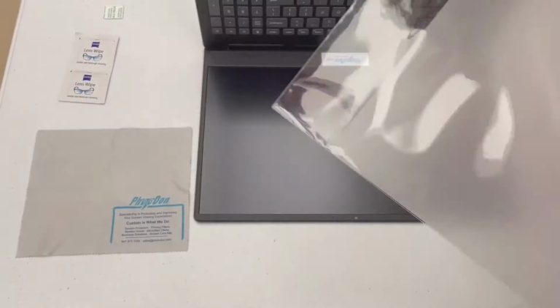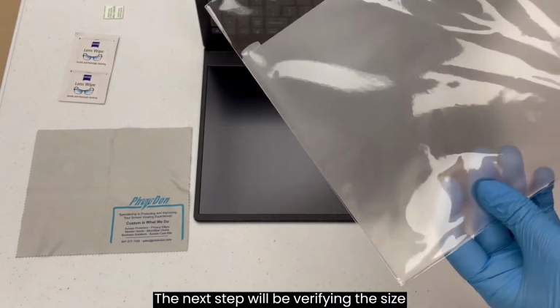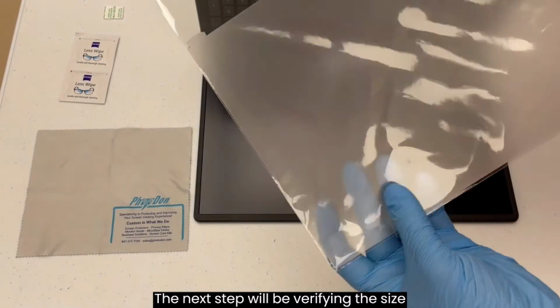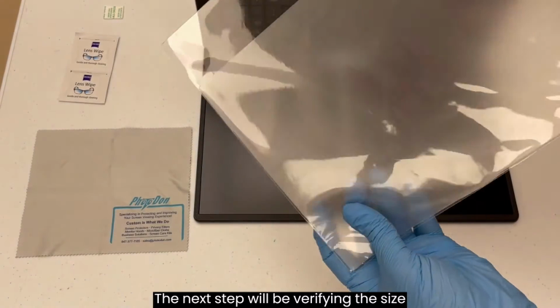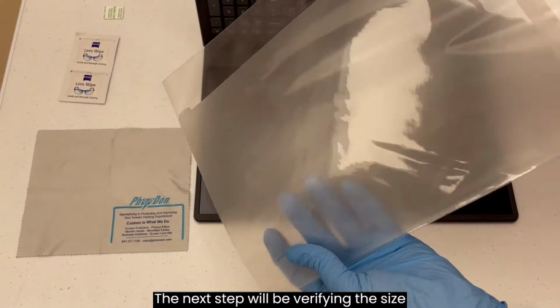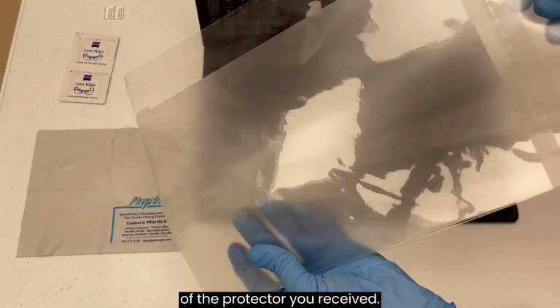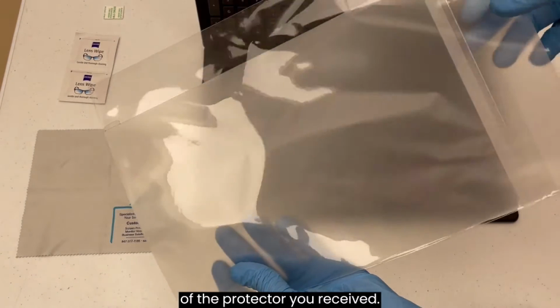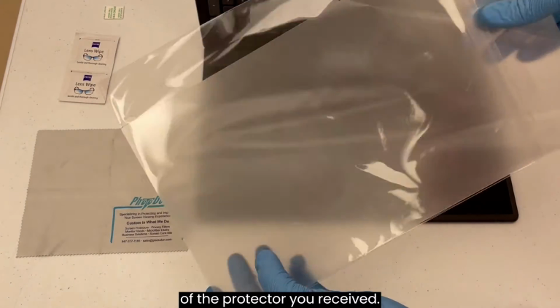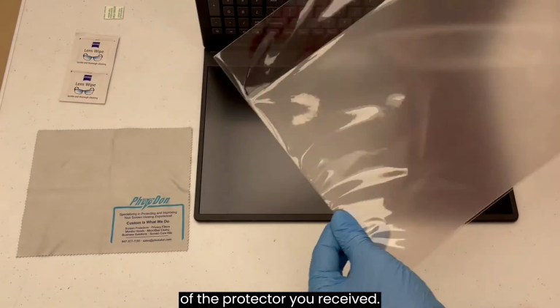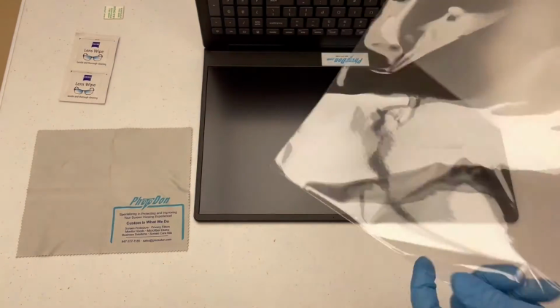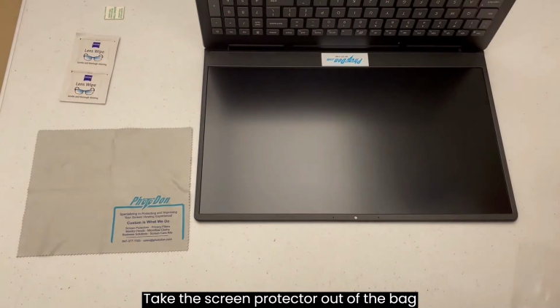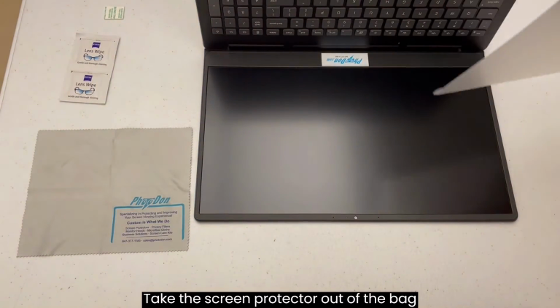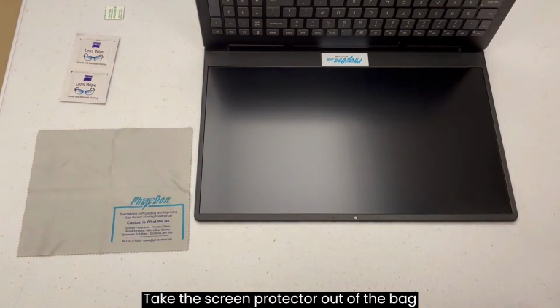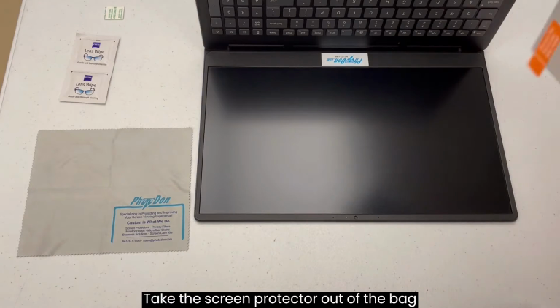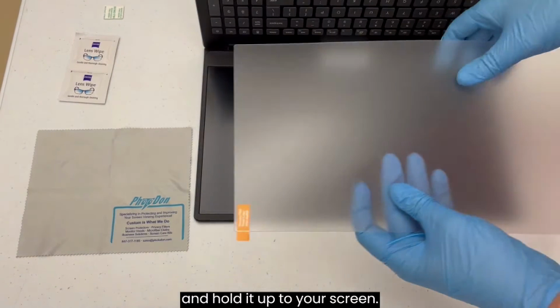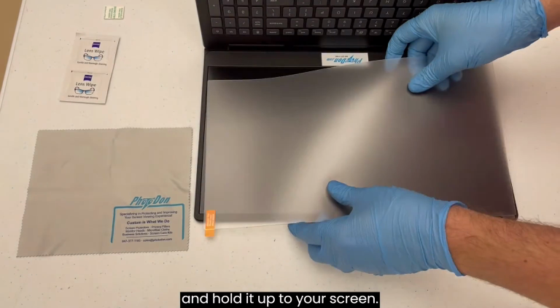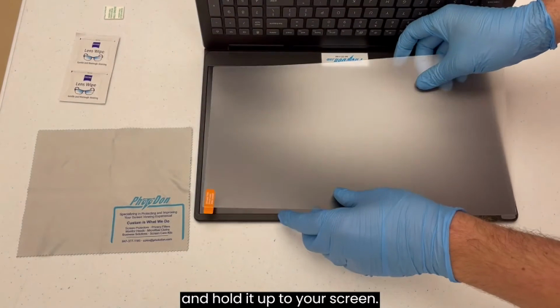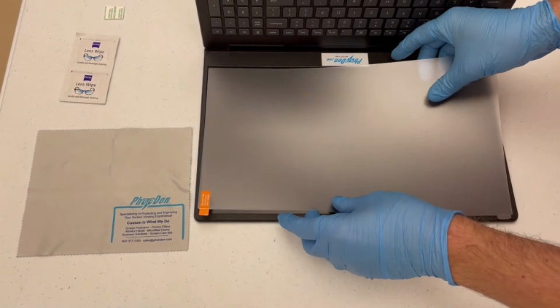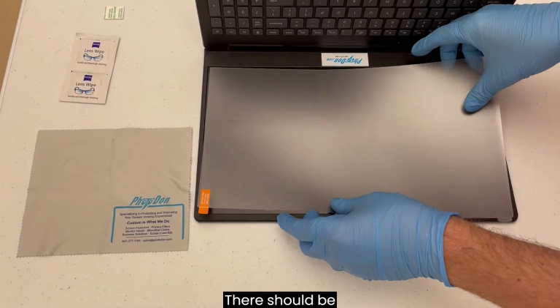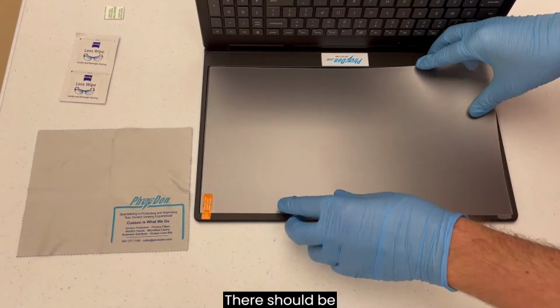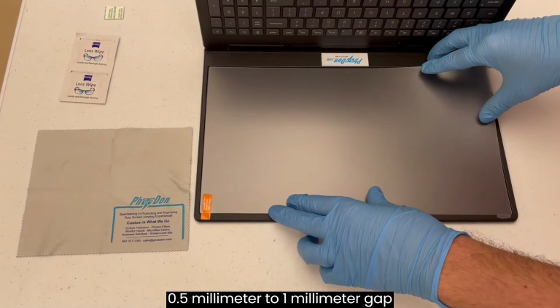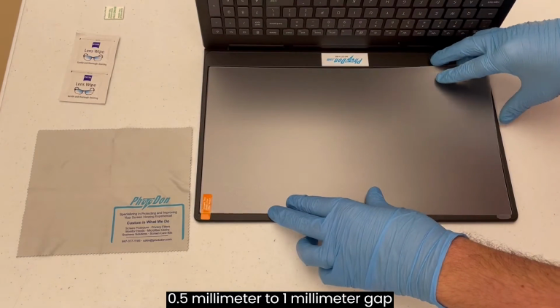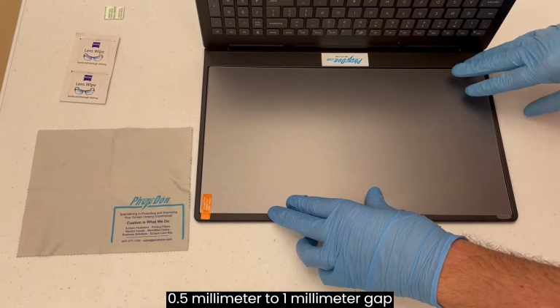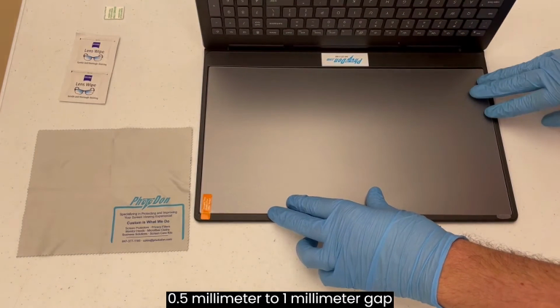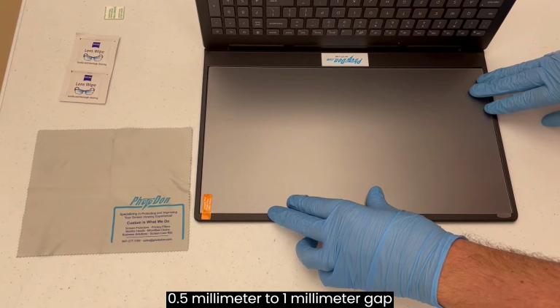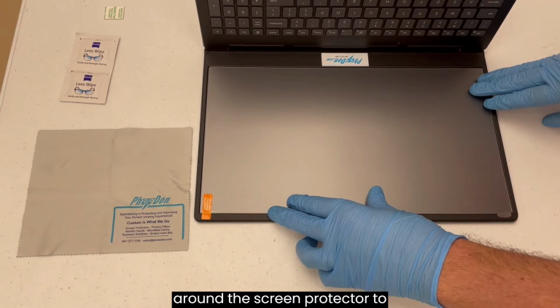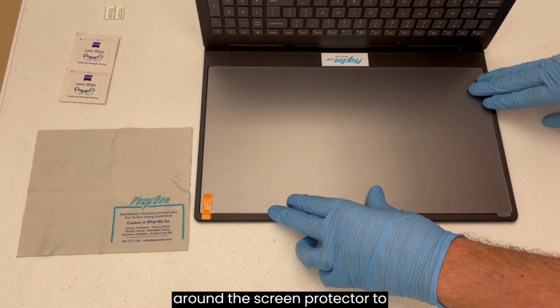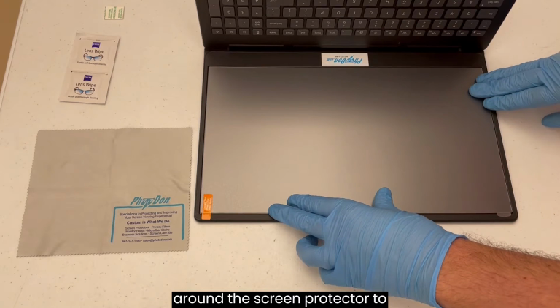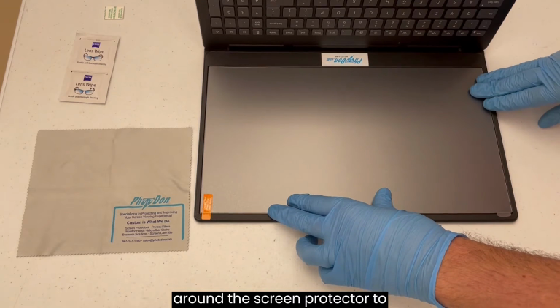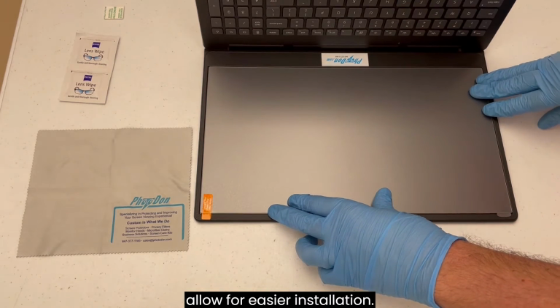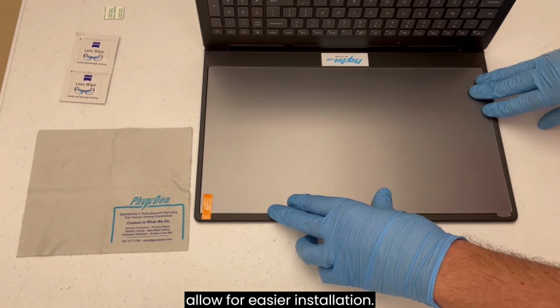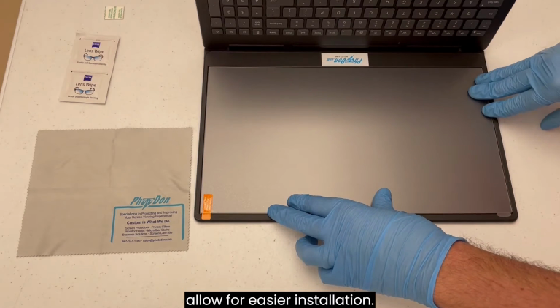The next step will be verifying the size of the protector you received. Take the screen protector out of the bag and hold it up to your screen. There should be a half millimeter to one millimeter gap around the screen protector to allow for easier installation.